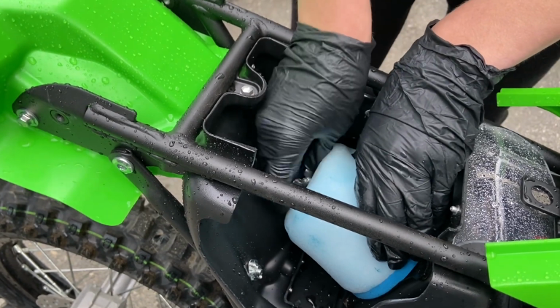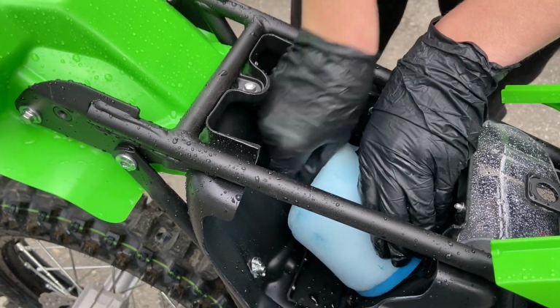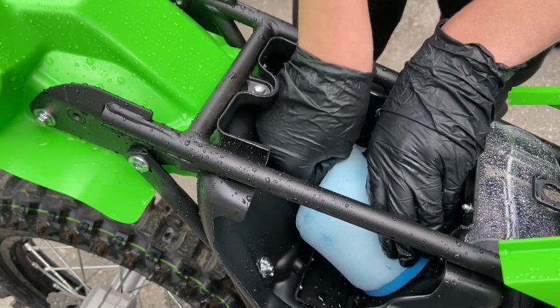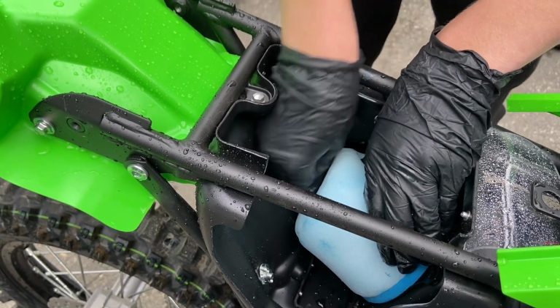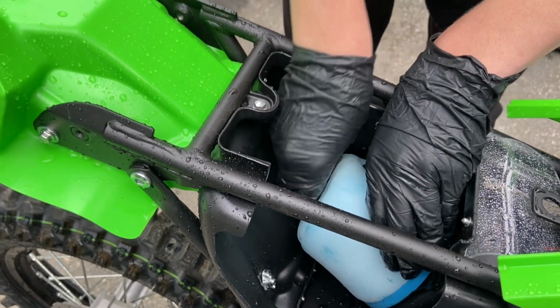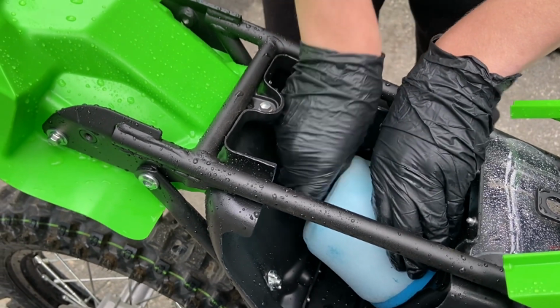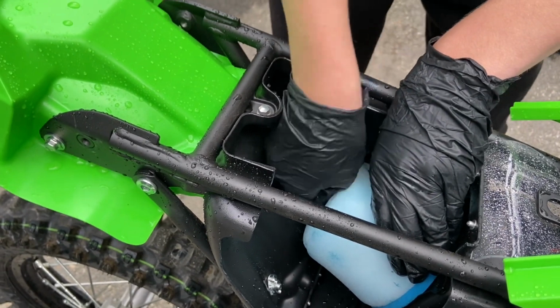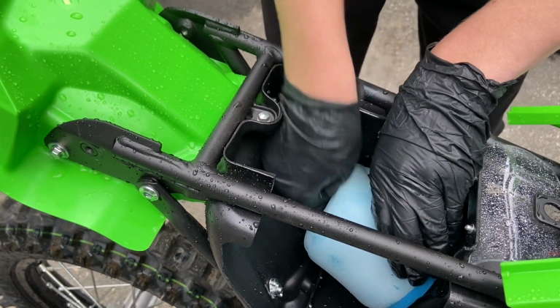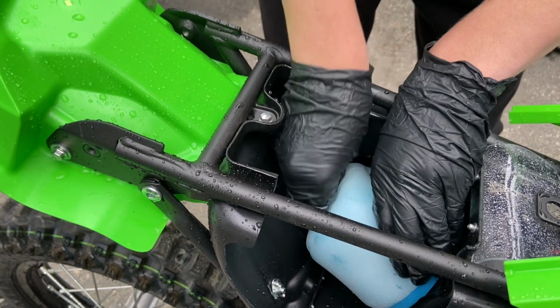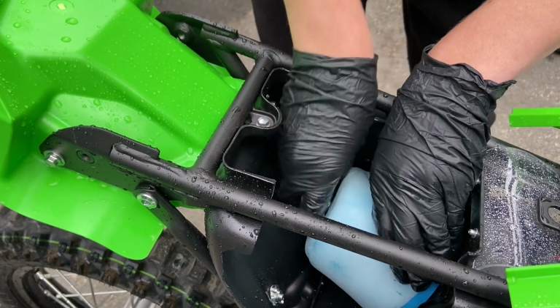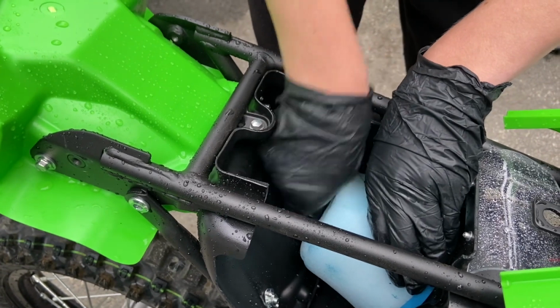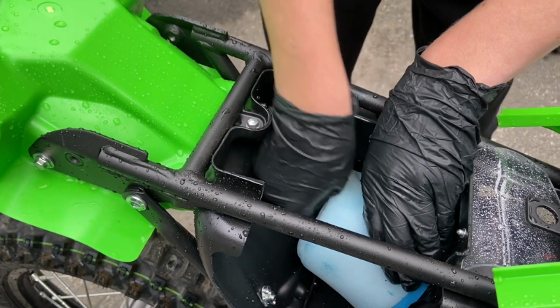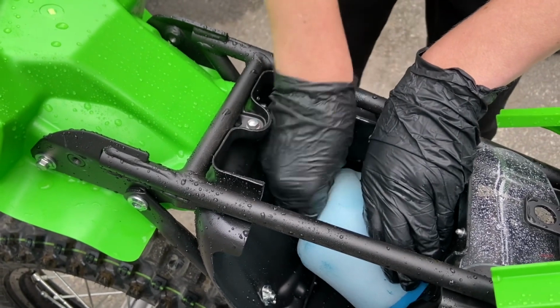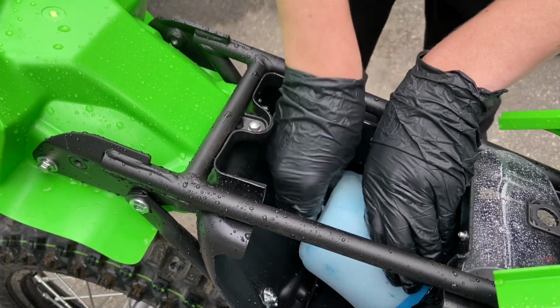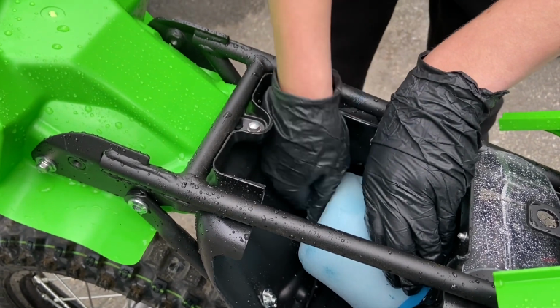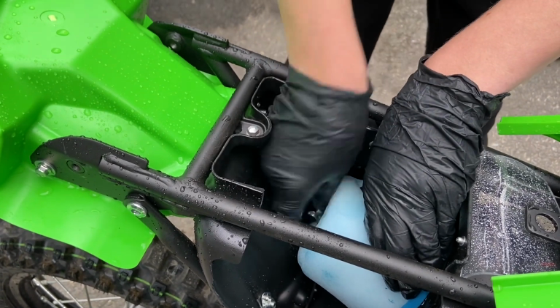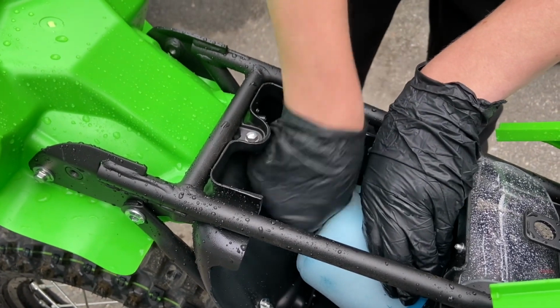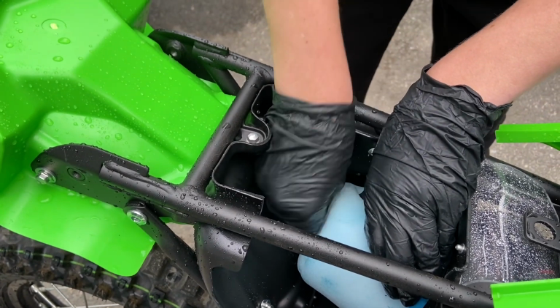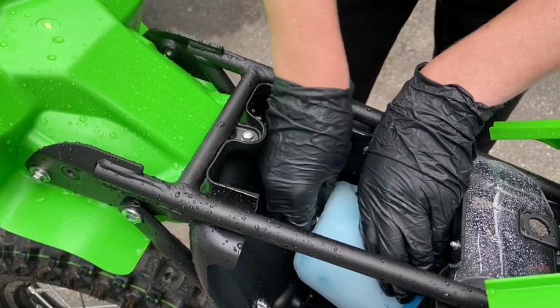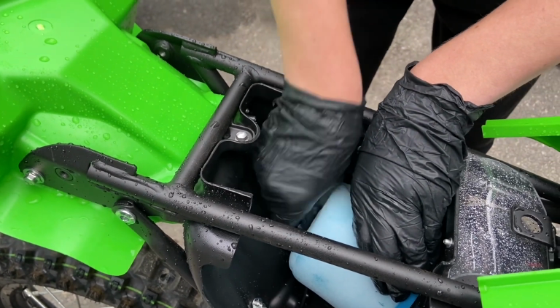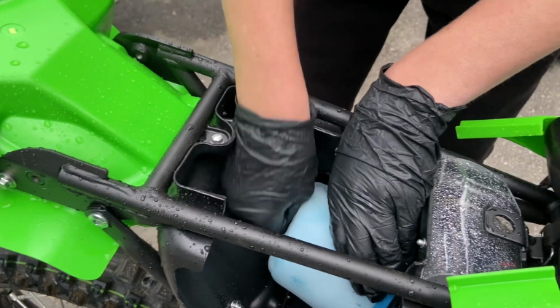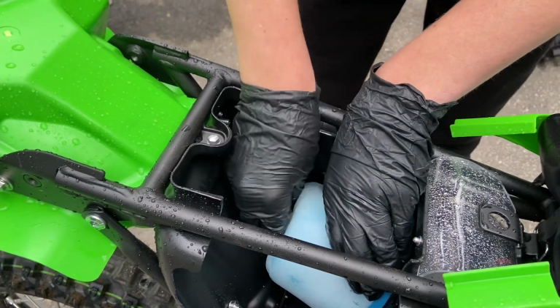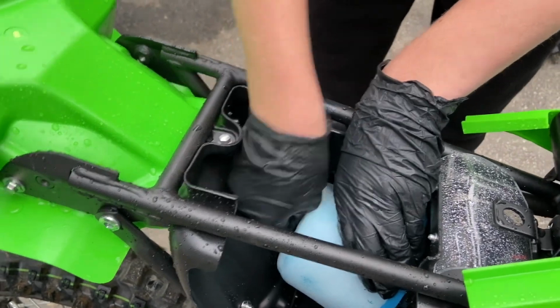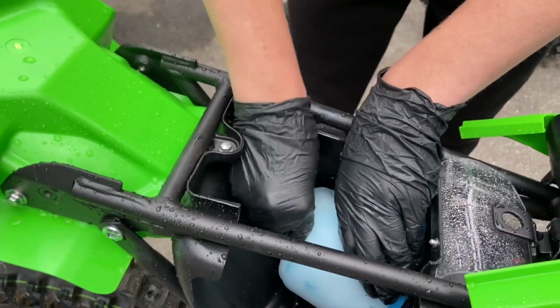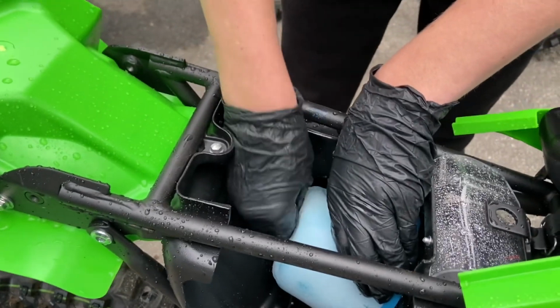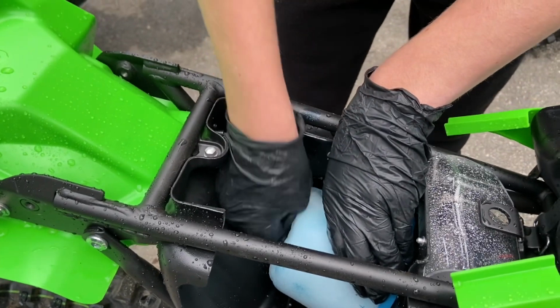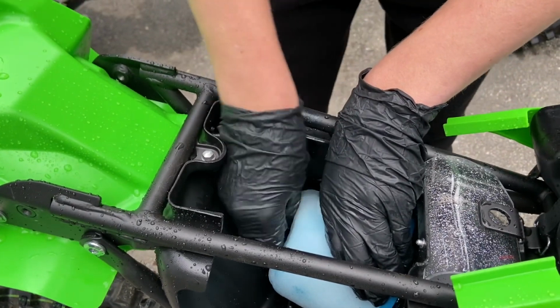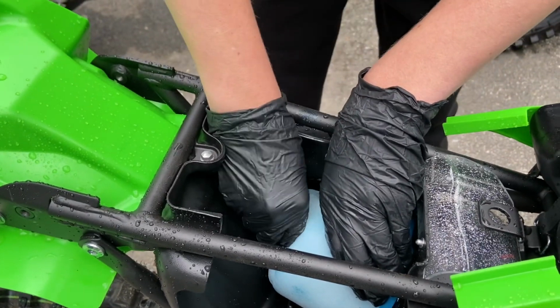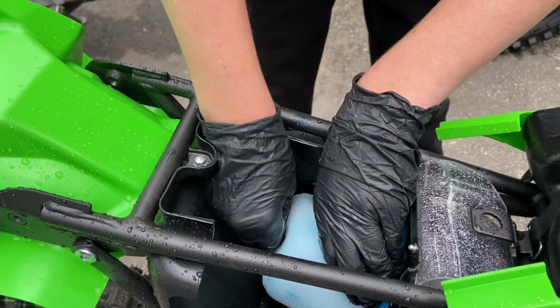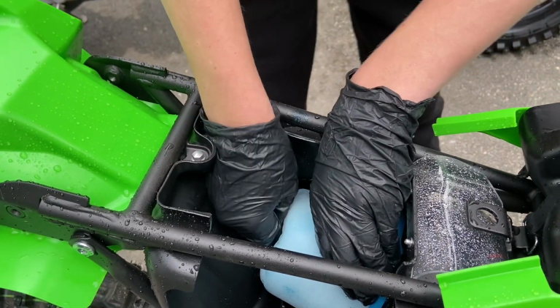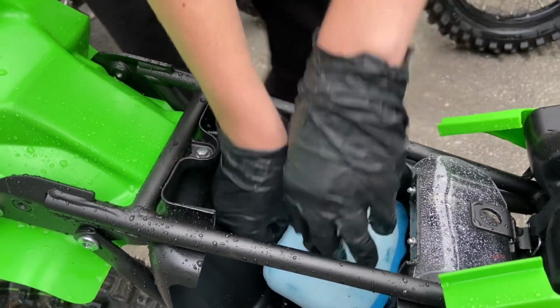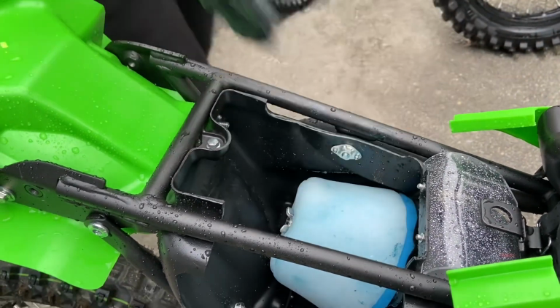If the air box is dirty and the seal needs cleaning, you can use contact cleaner and a paper towel to clean it. But since this bike is brand new and there wasn't any grease on the stock filter, it's alright — we don't need to do that.